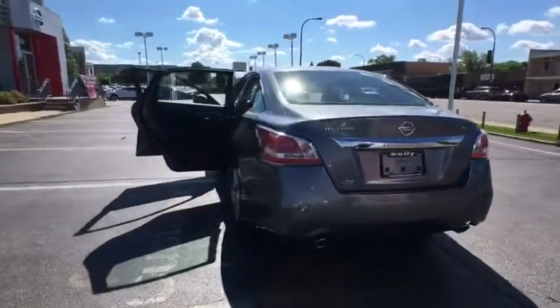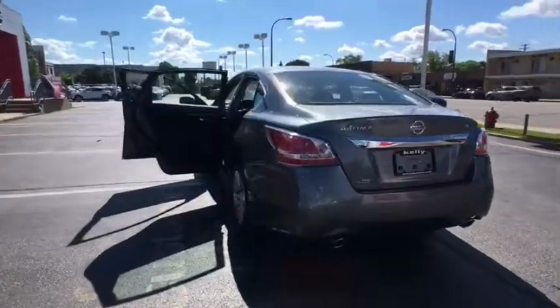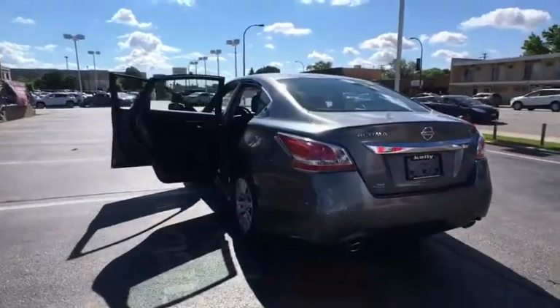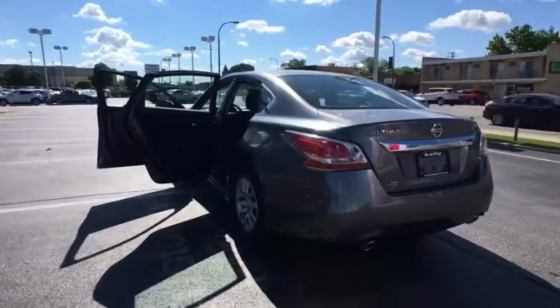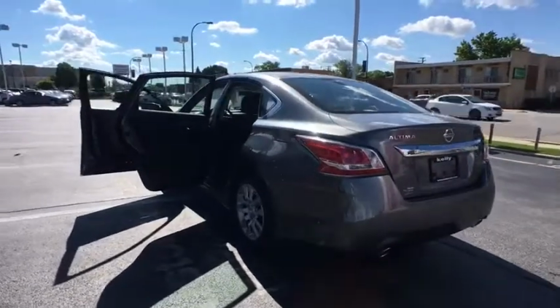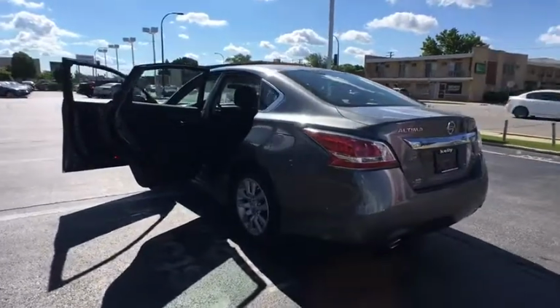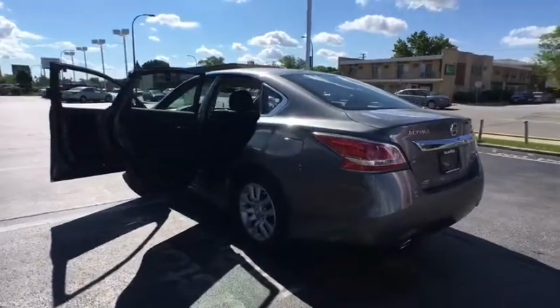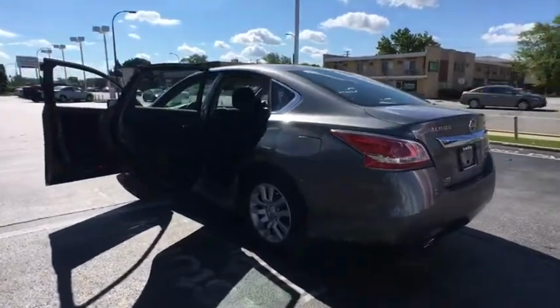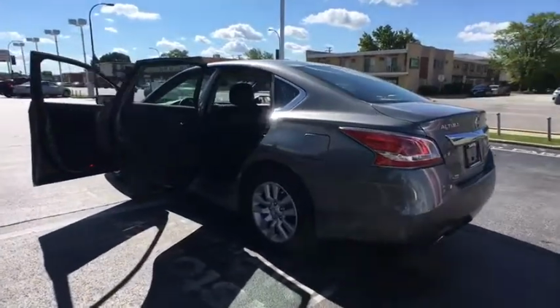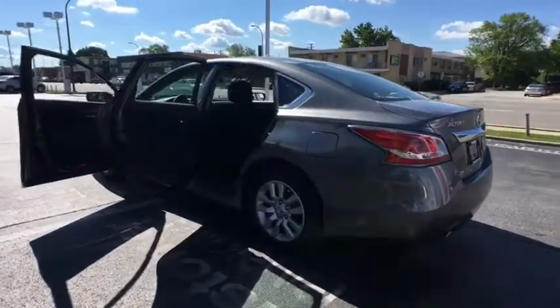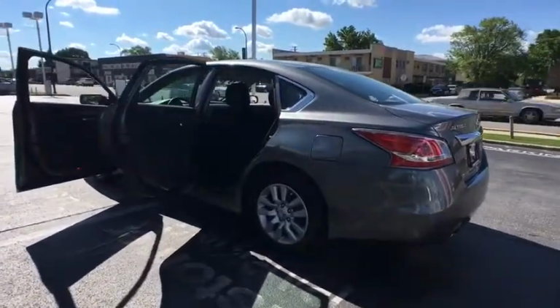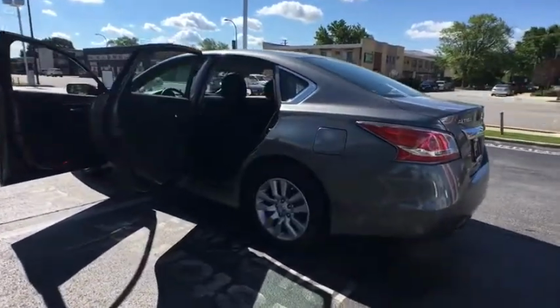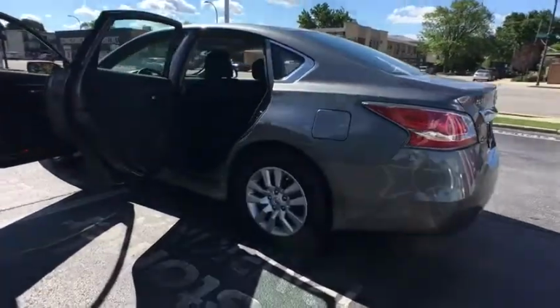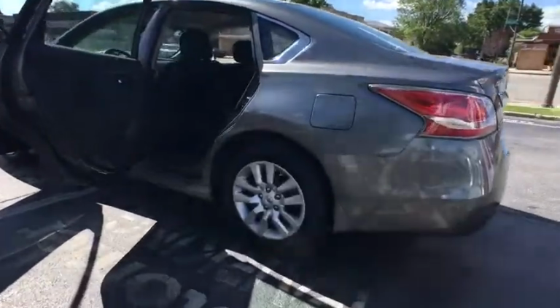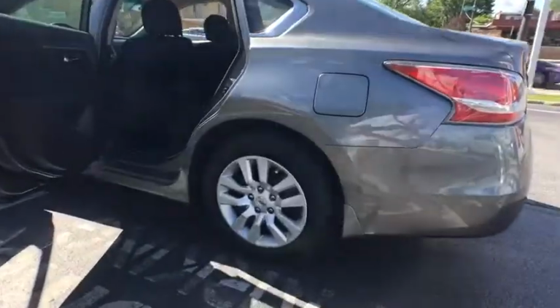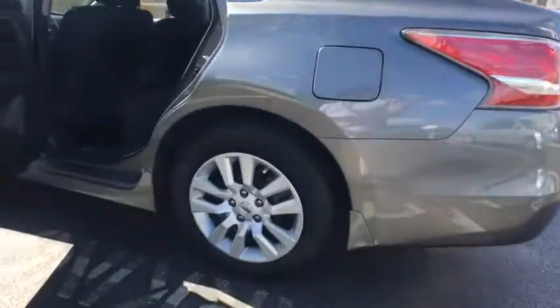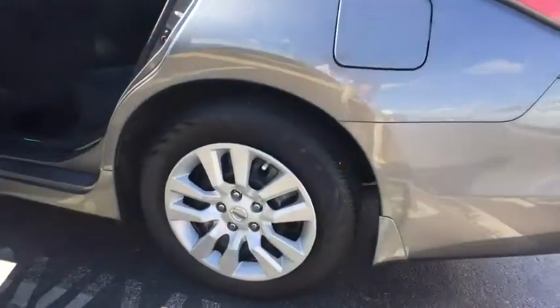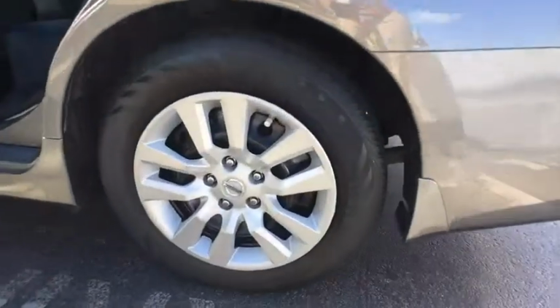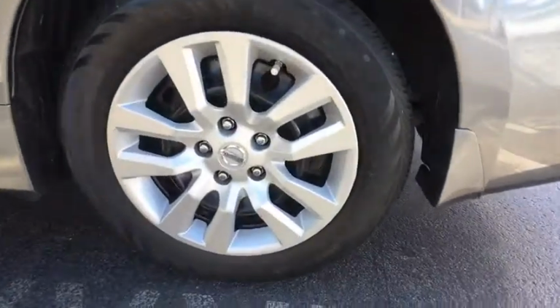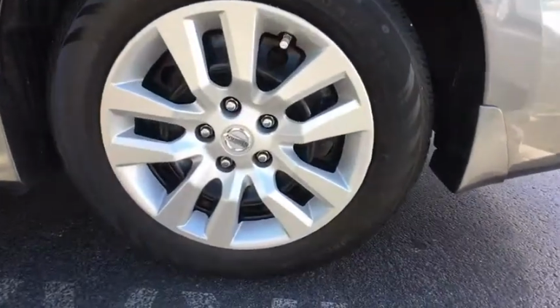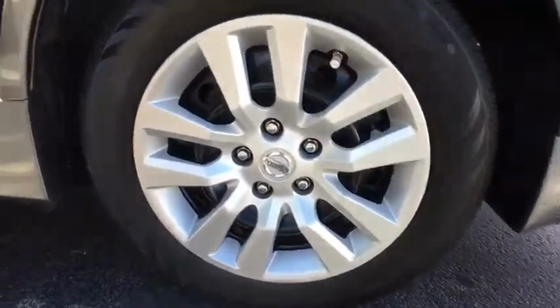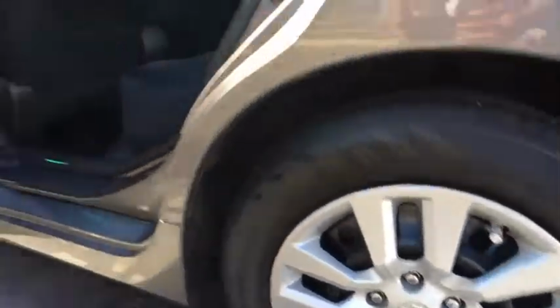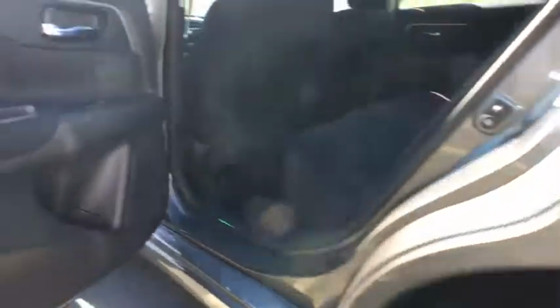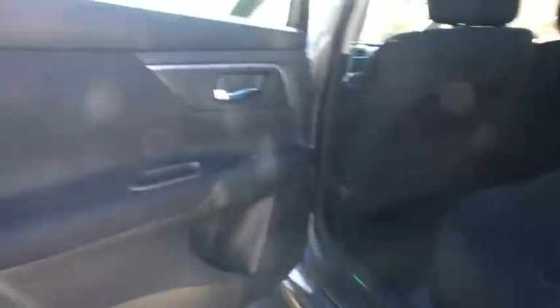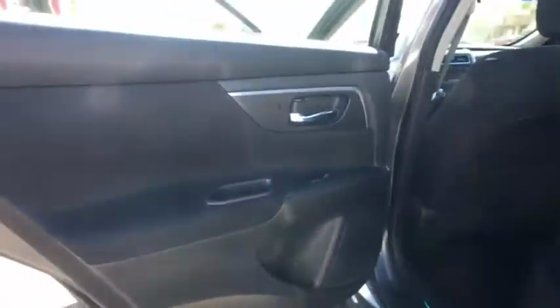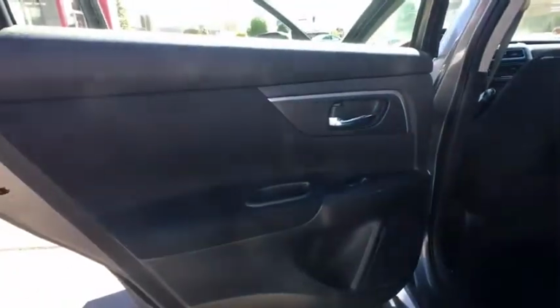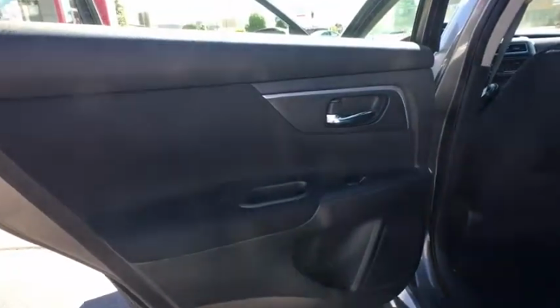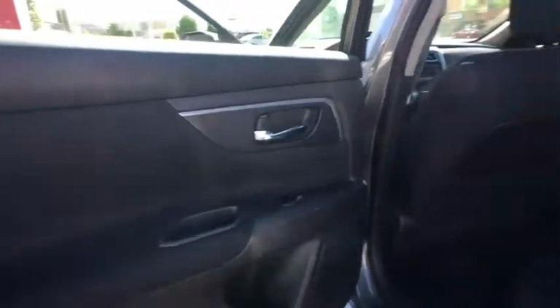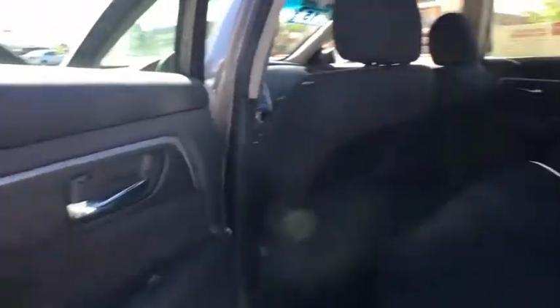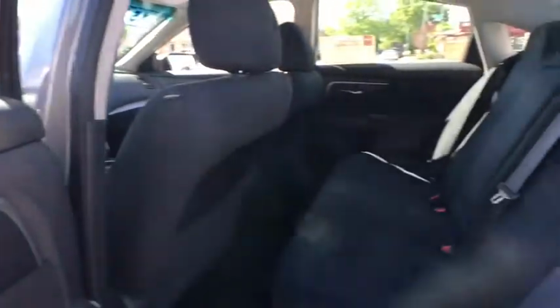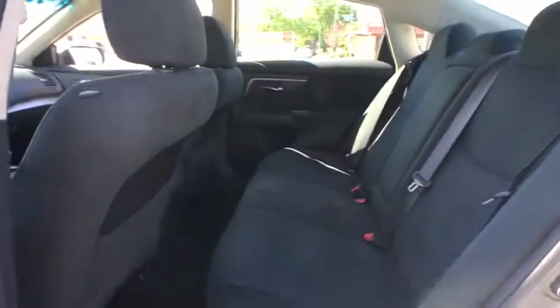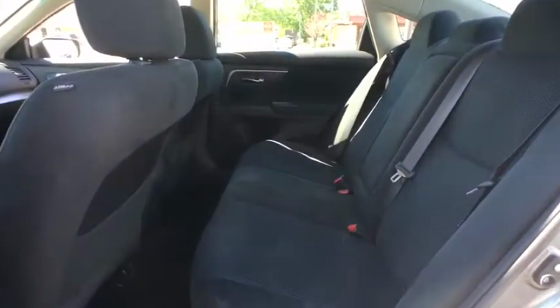This vehicle has less than 30,000 miles. Here are some of this vehicle's great options: keyless entry, traction control, steering wheel audio controls, anti-lock braking system, stability control, Bluetooth.